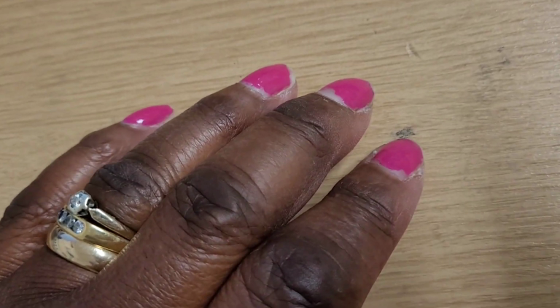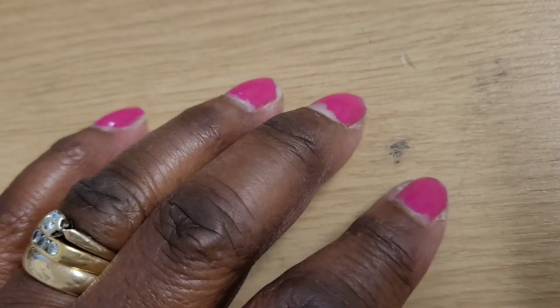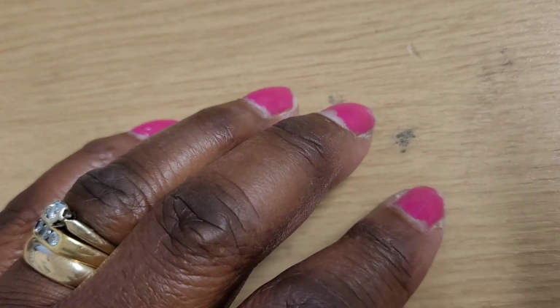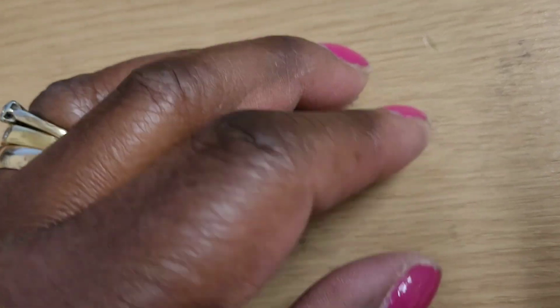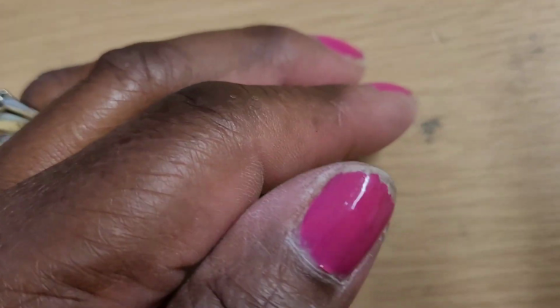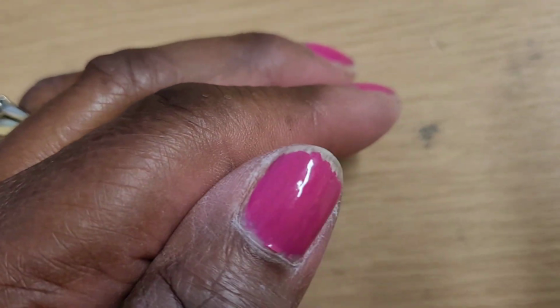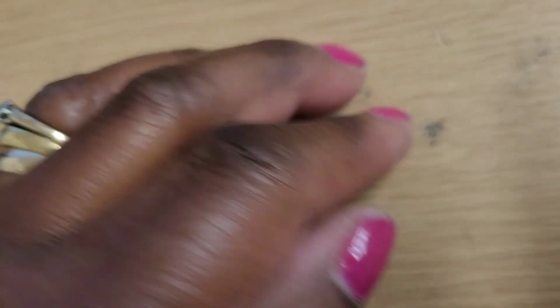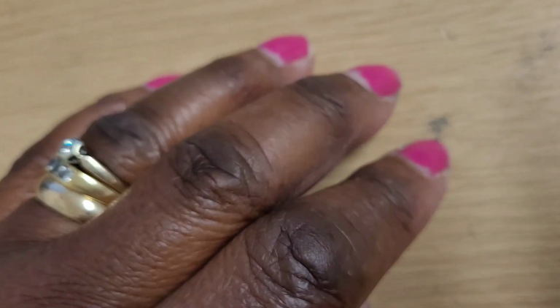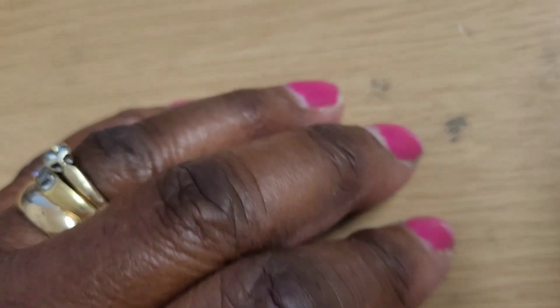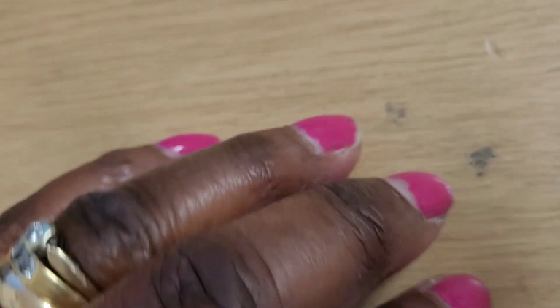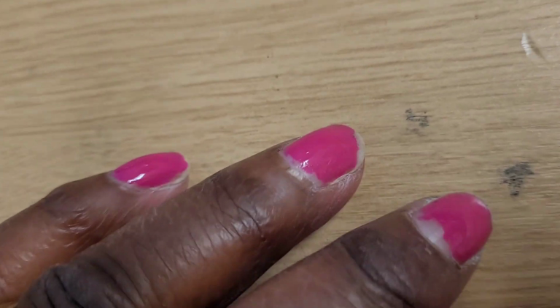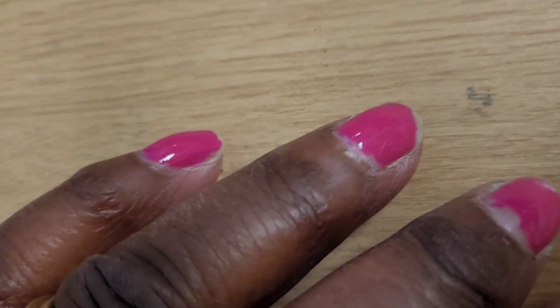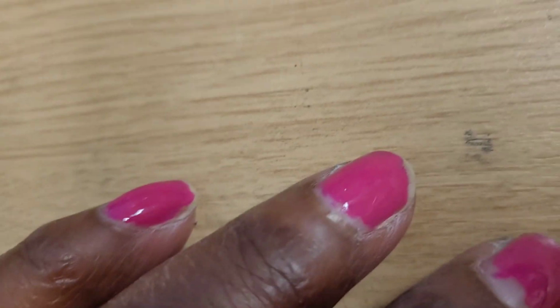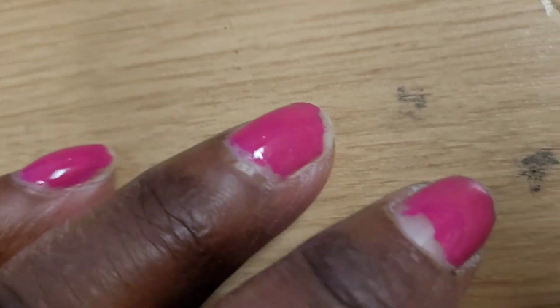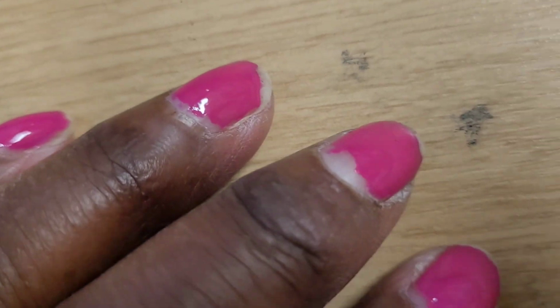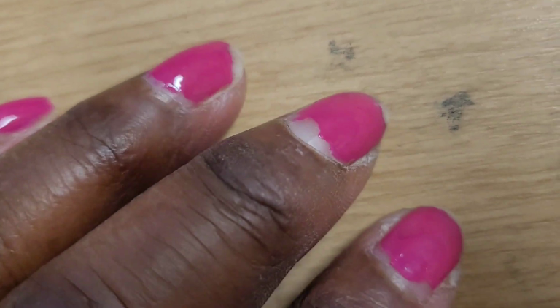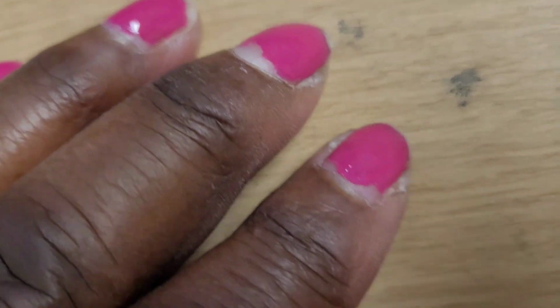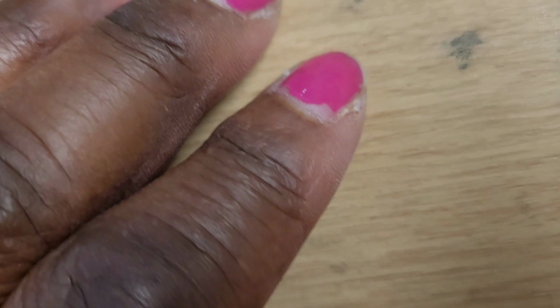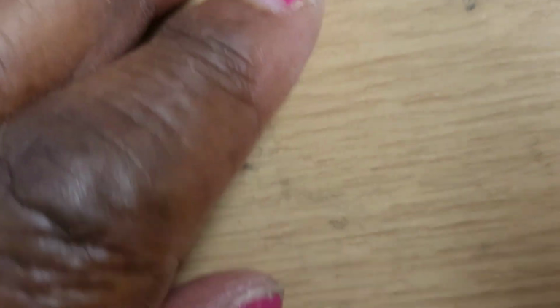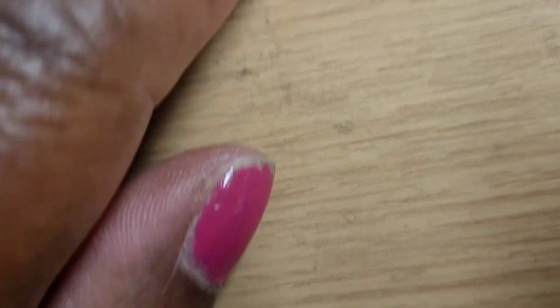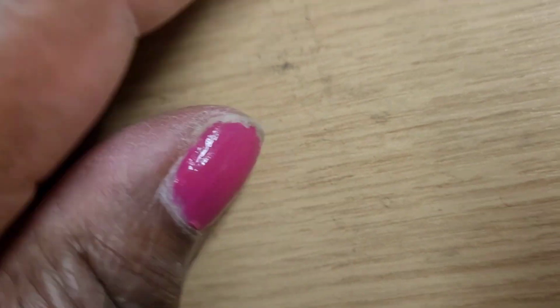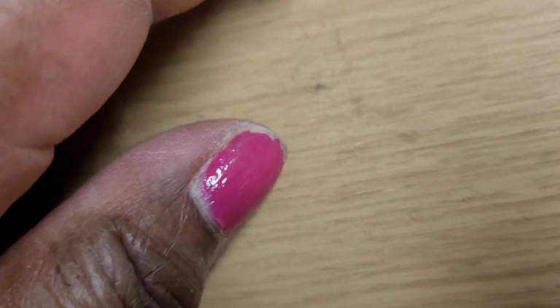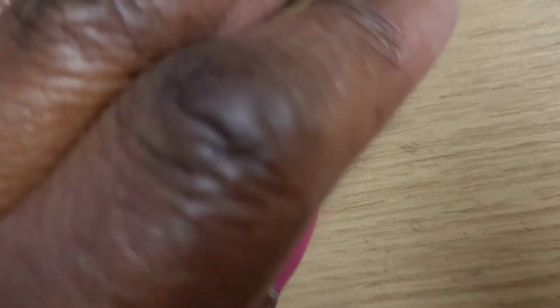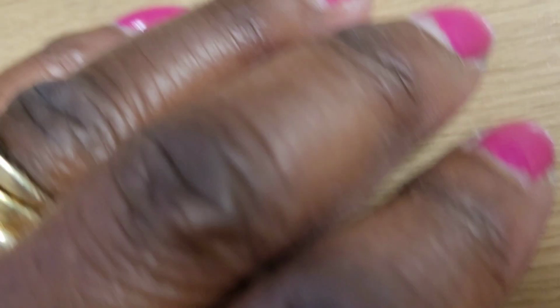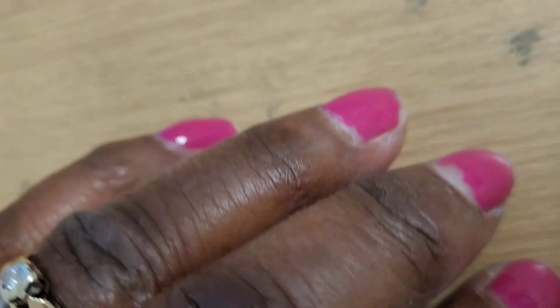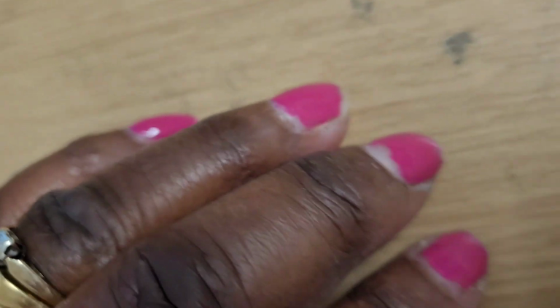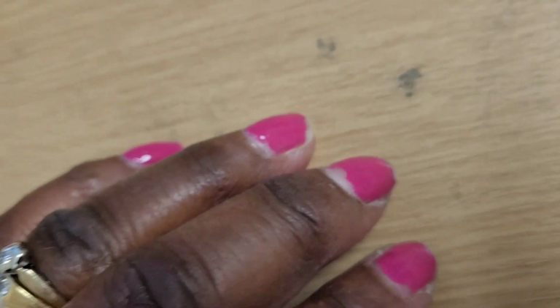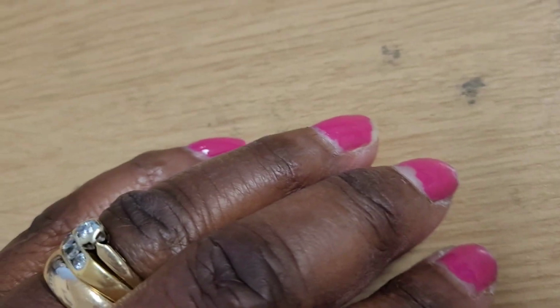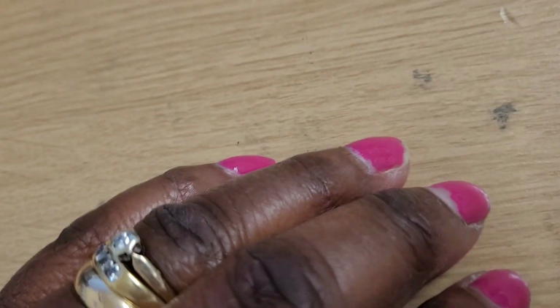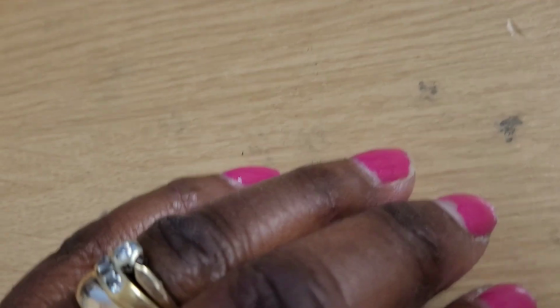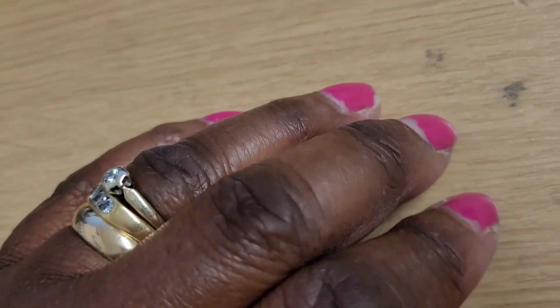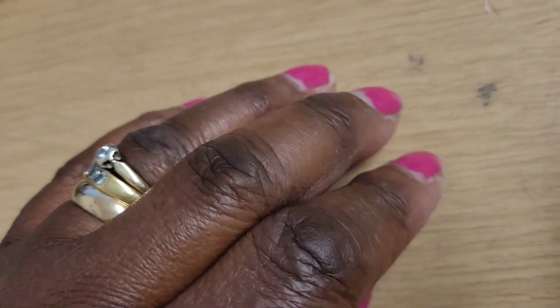So this is after about three or four days. You can see it's just started lifting around the cuticle area and around the free edge.